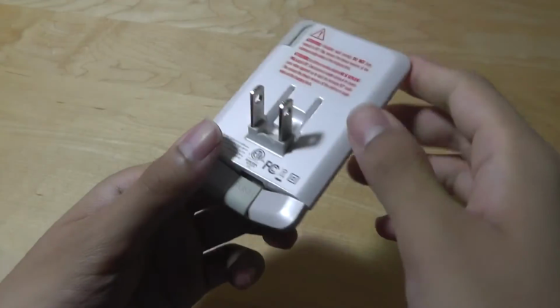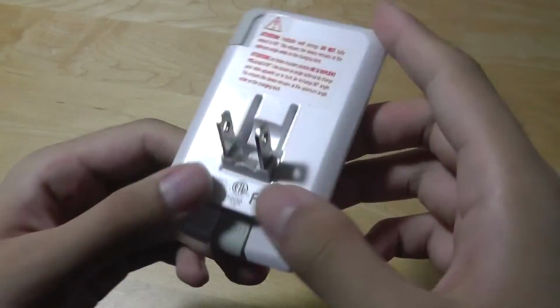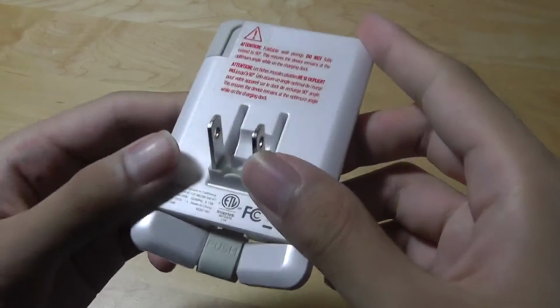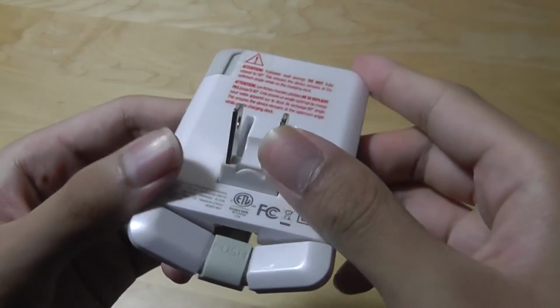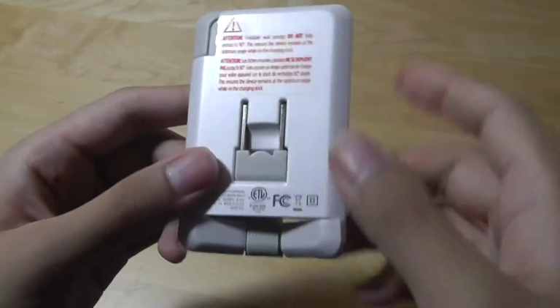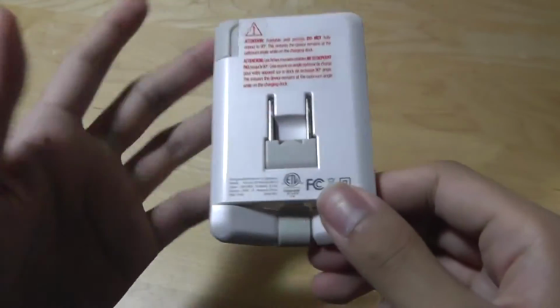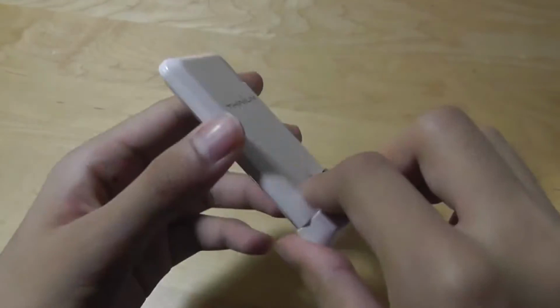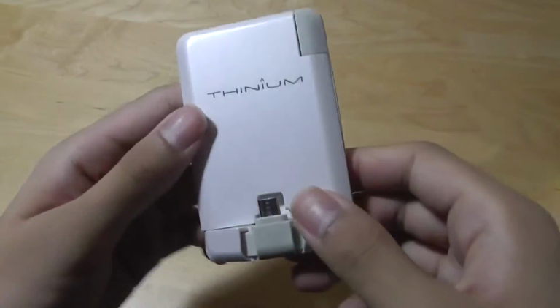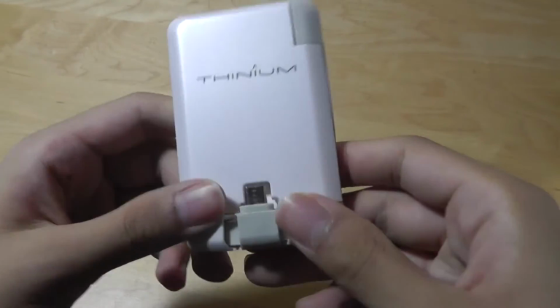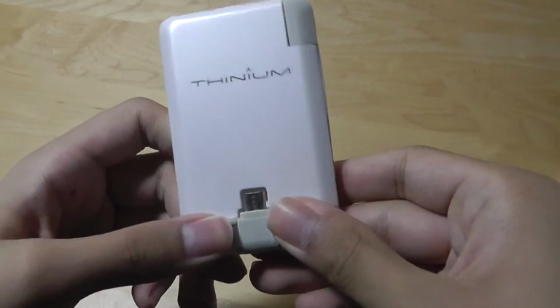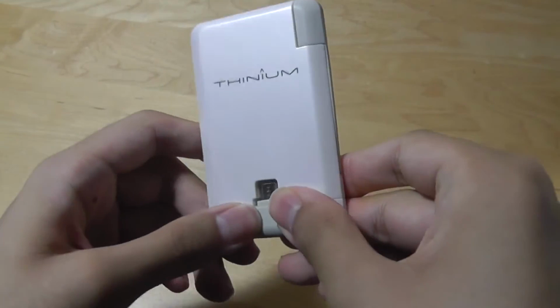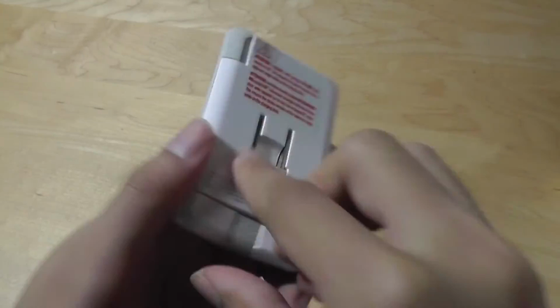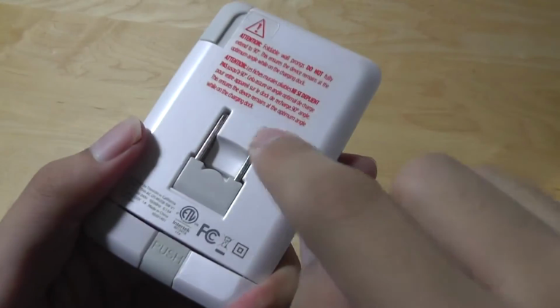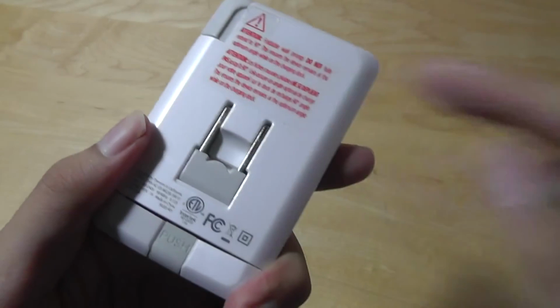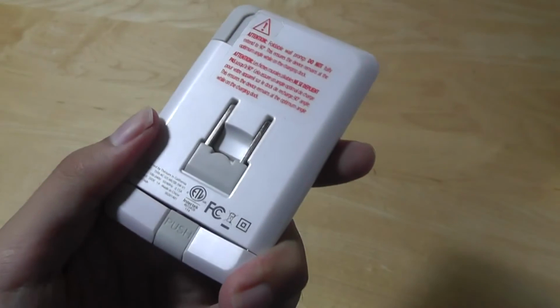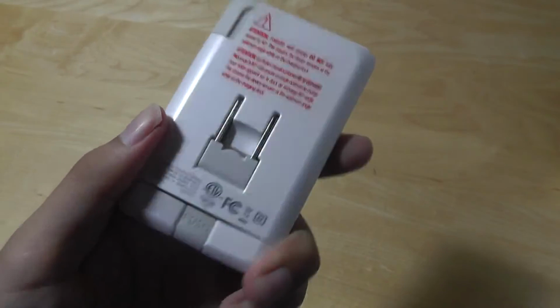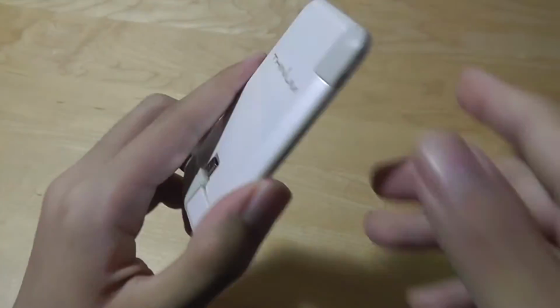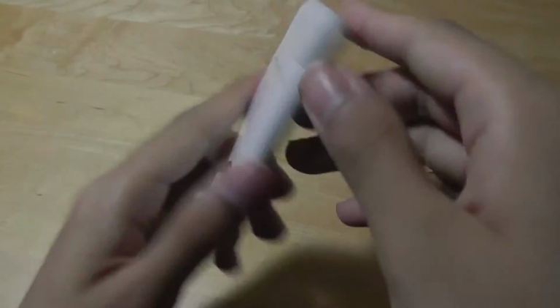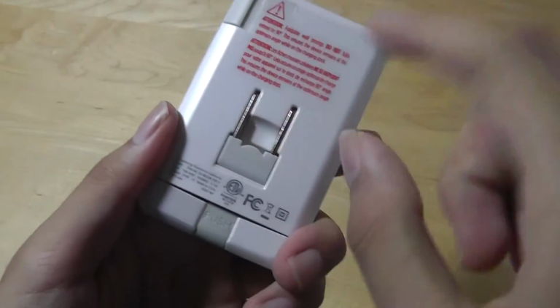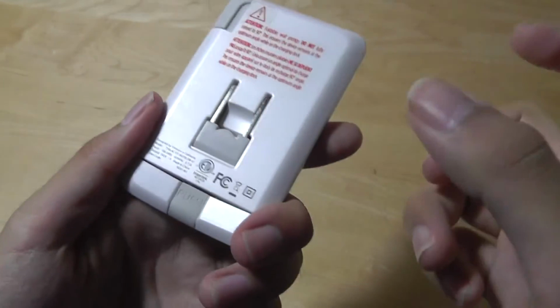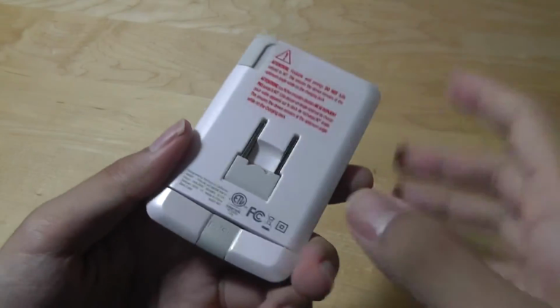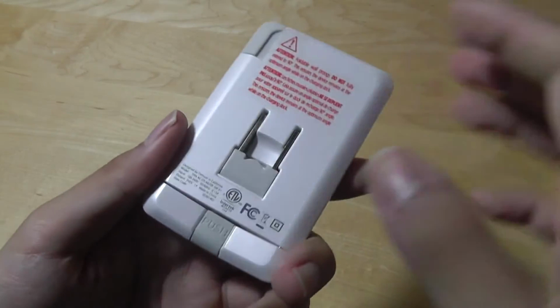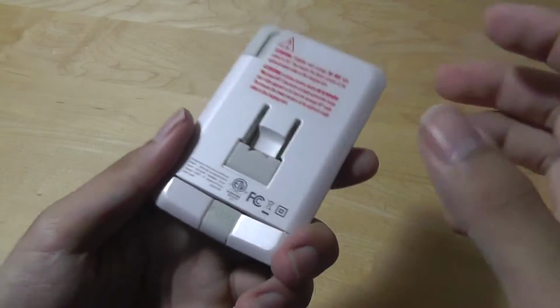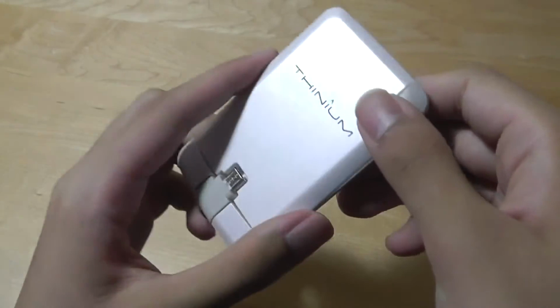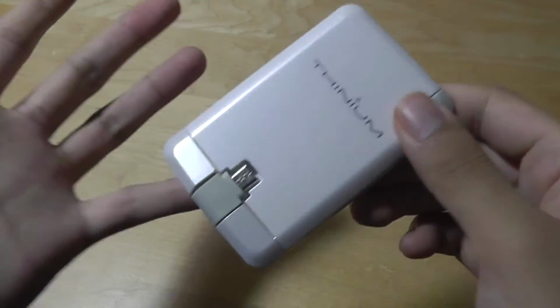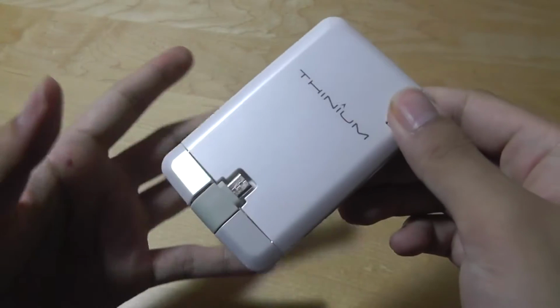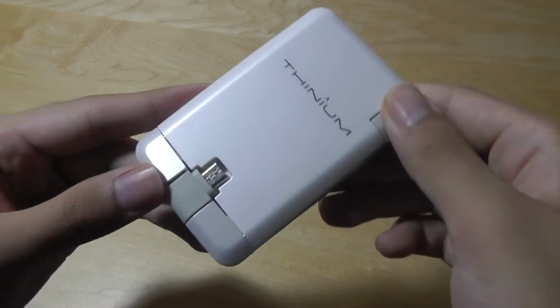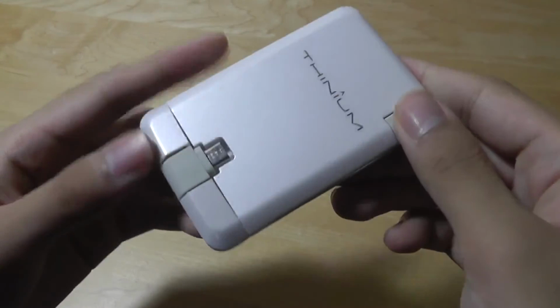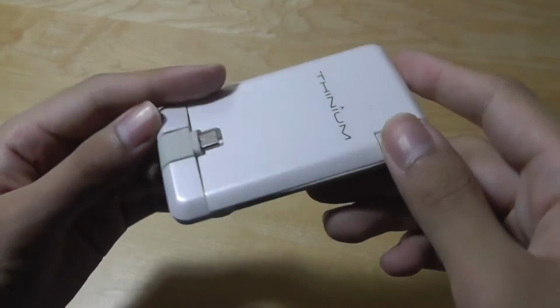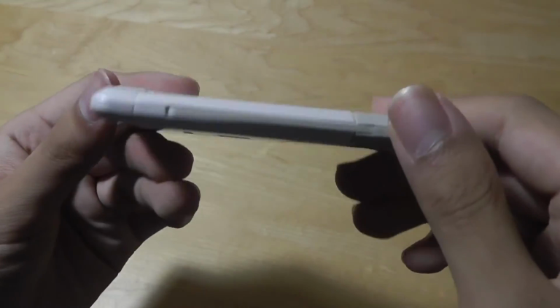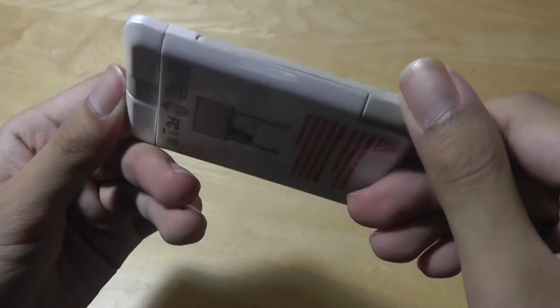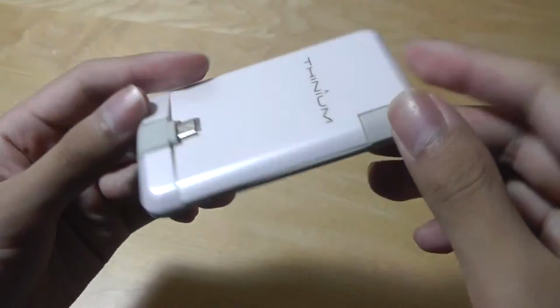One thing to note is this only works in countries like the US and China that use this type of plug. If you go to Europe, you'd have to use another adapter or purchase a different version from Thinium if they produce one in the future.